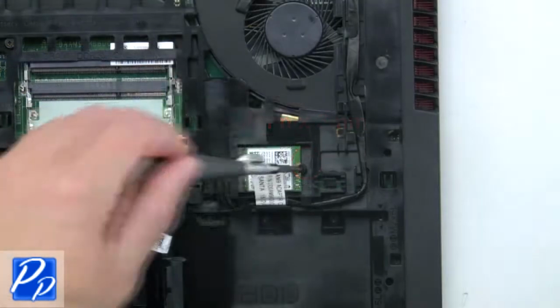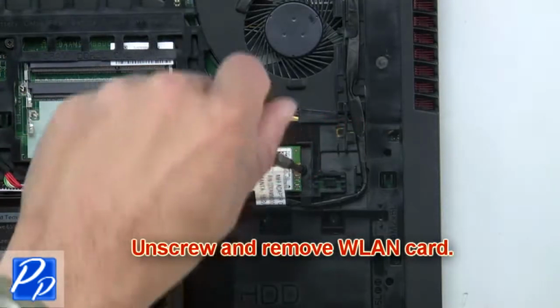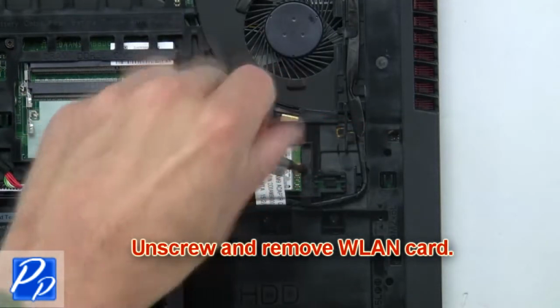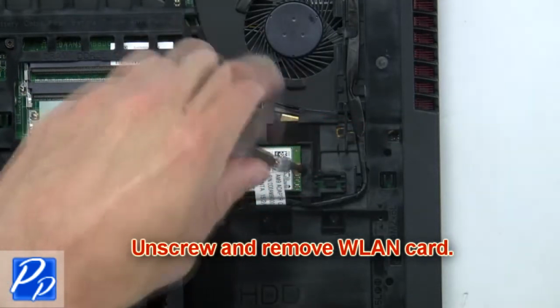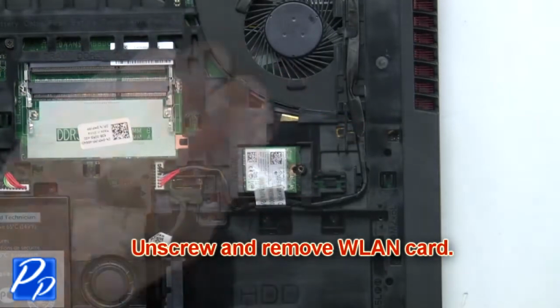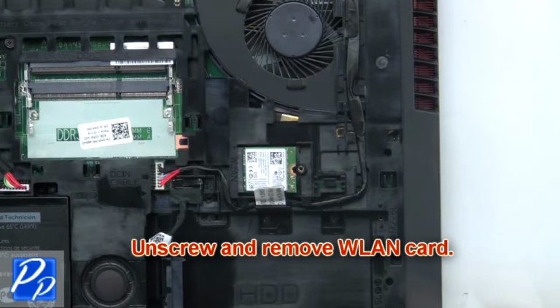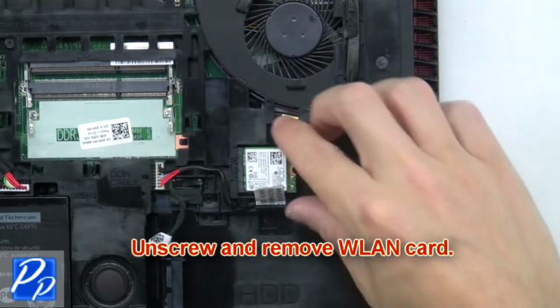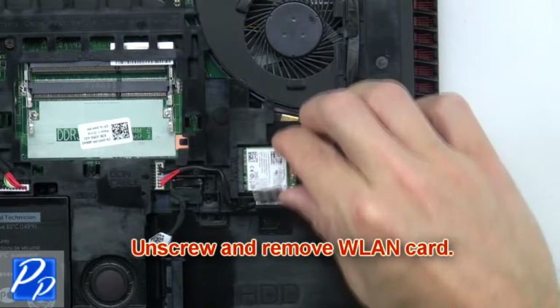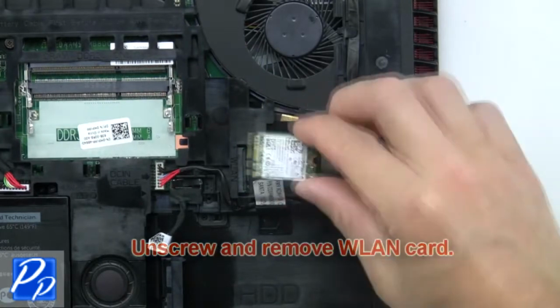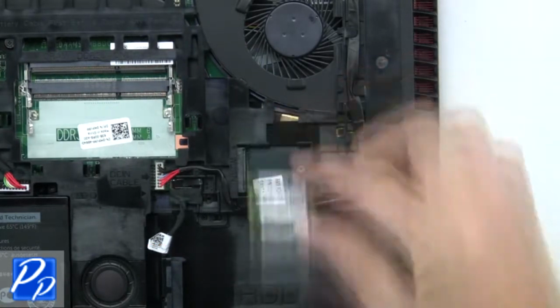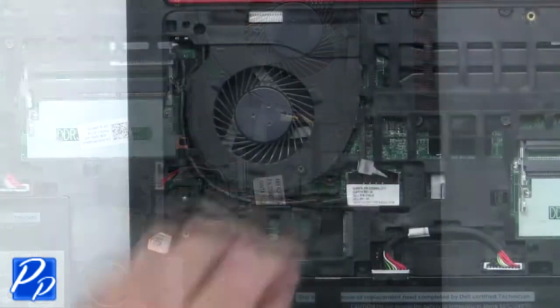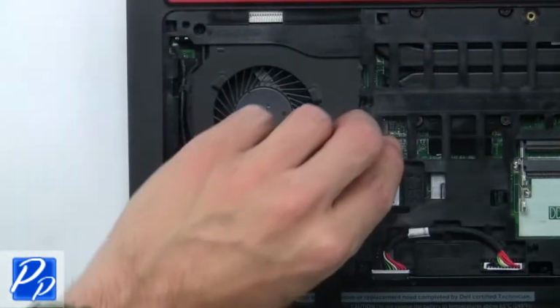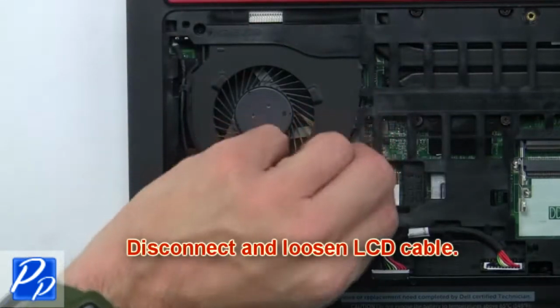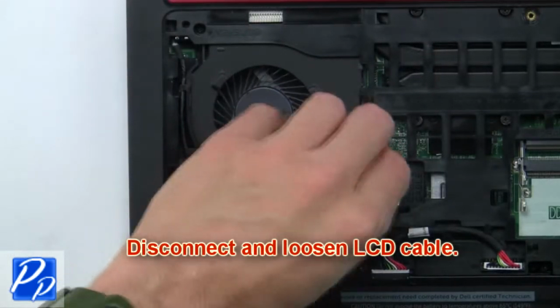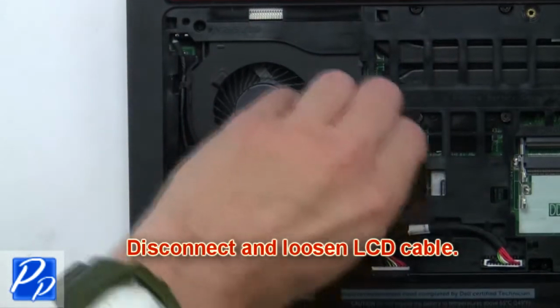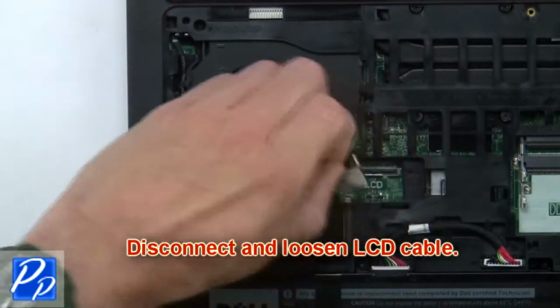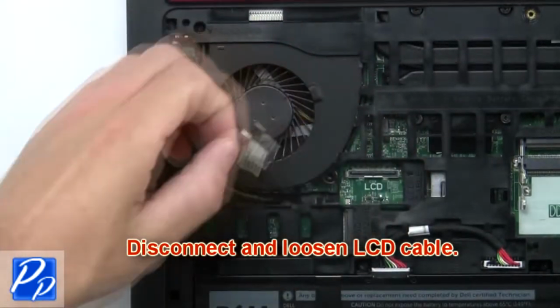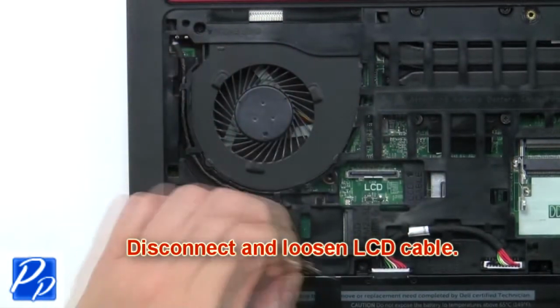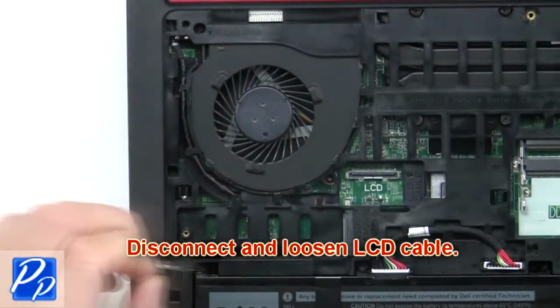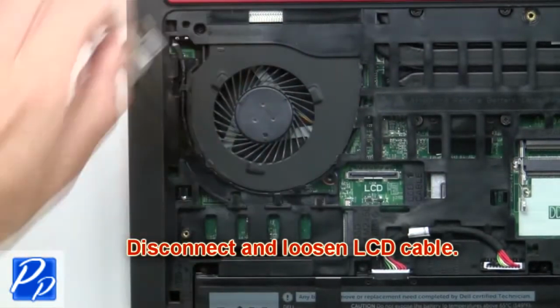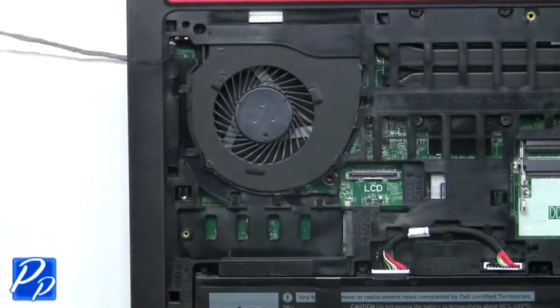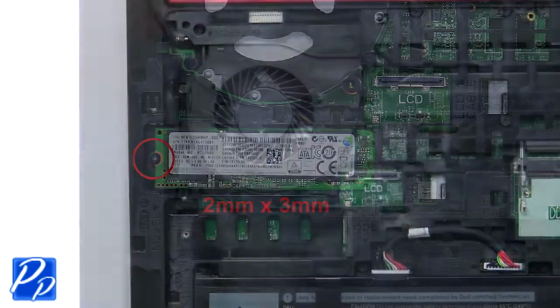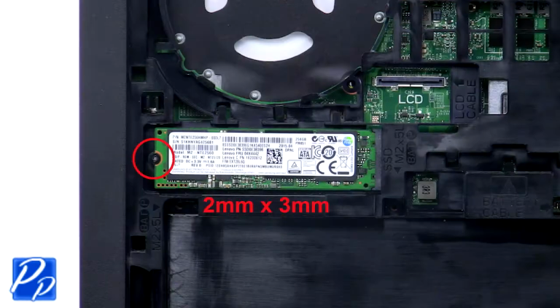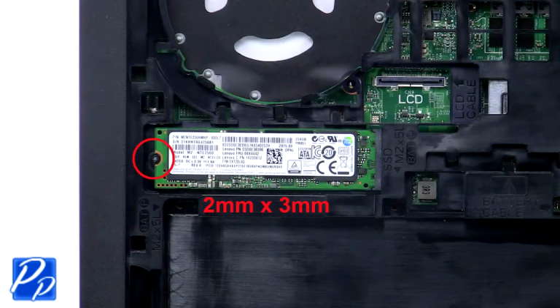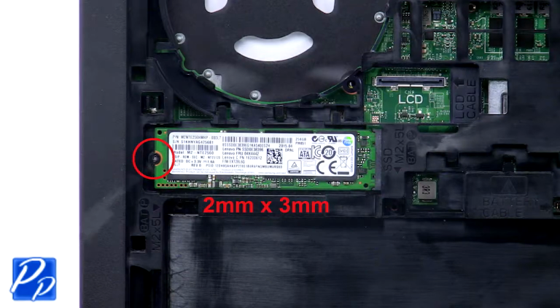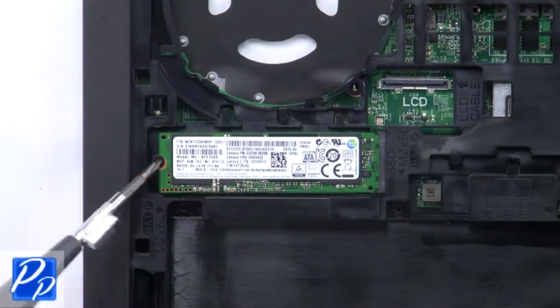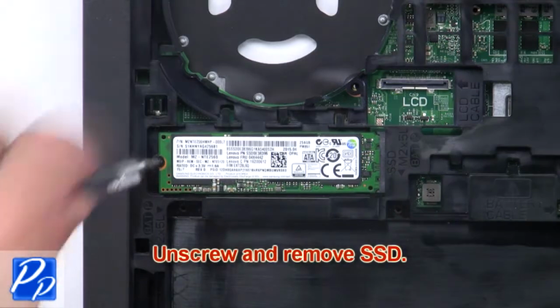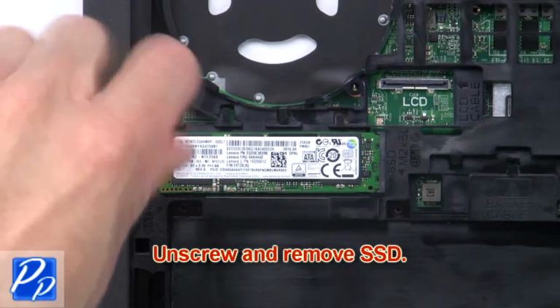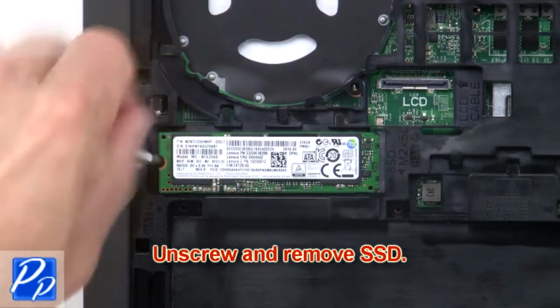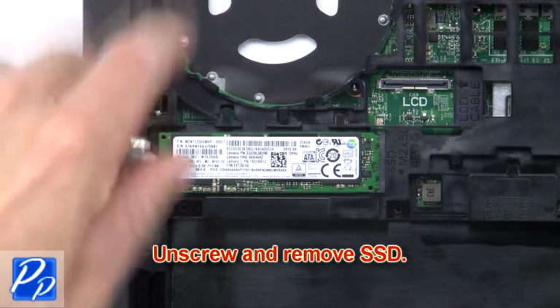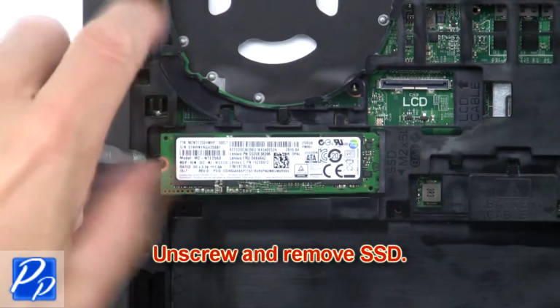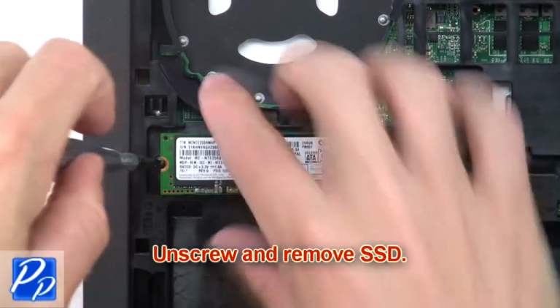Now unscrew and remove the wireless card. Now disconnect and loosen the LCD cable. Now unscrew and remove the solid state drive.